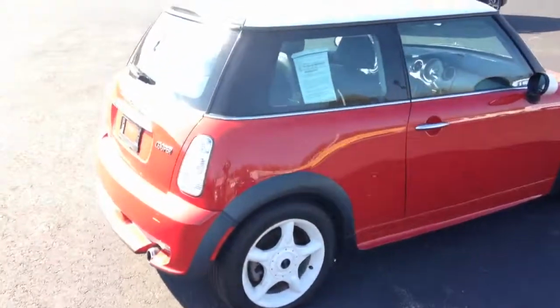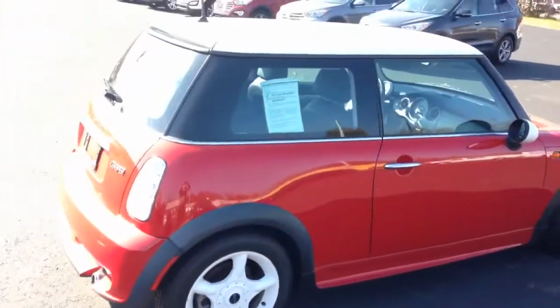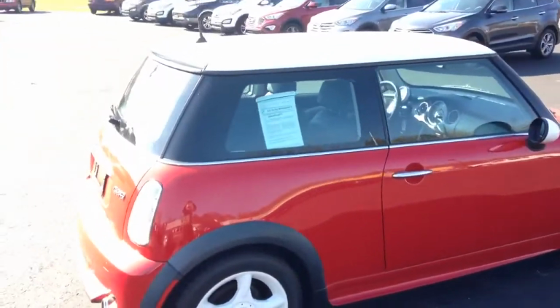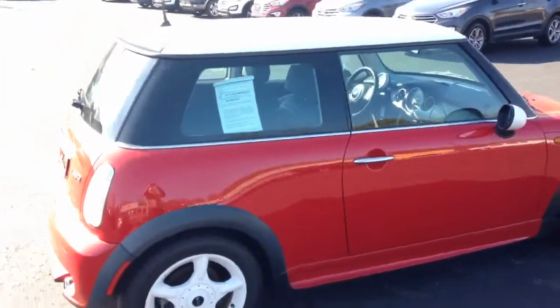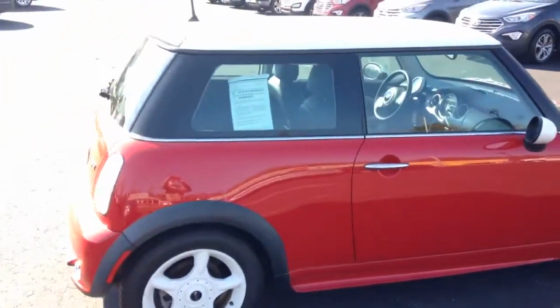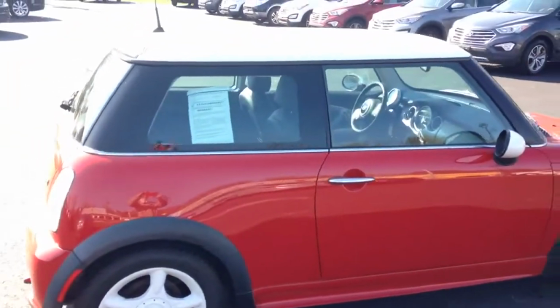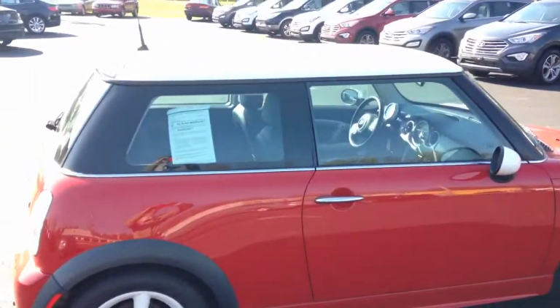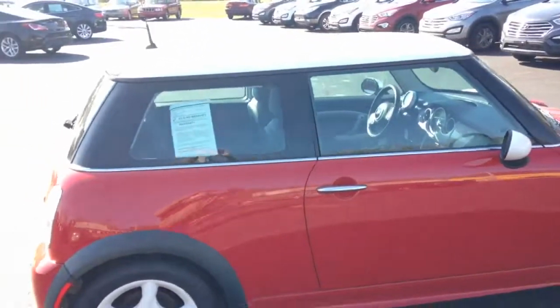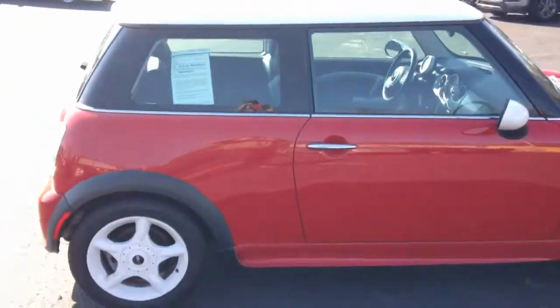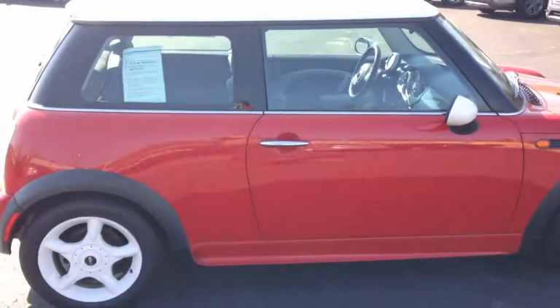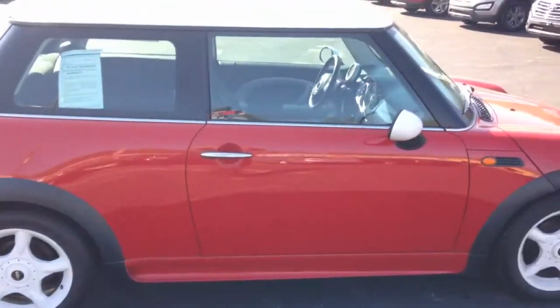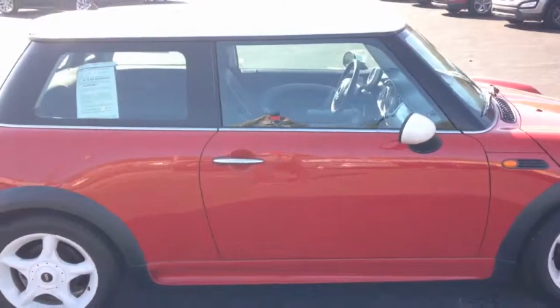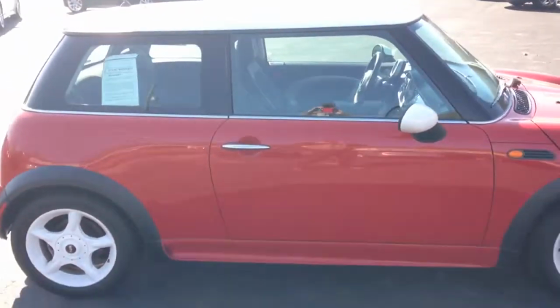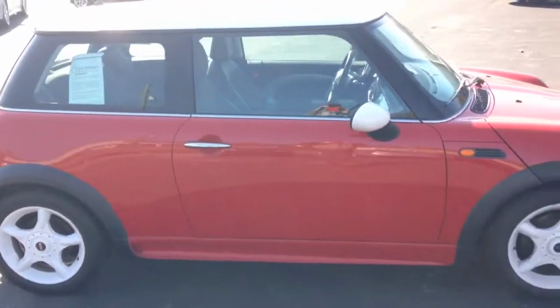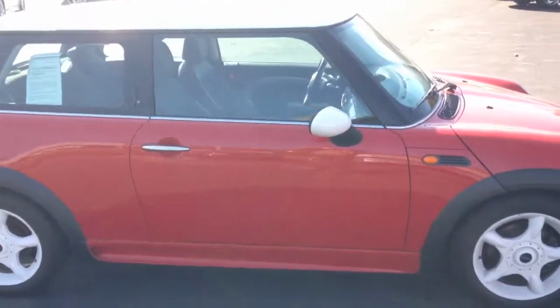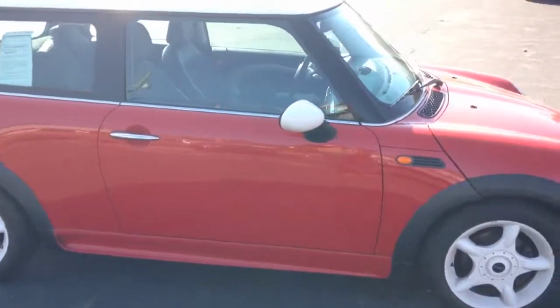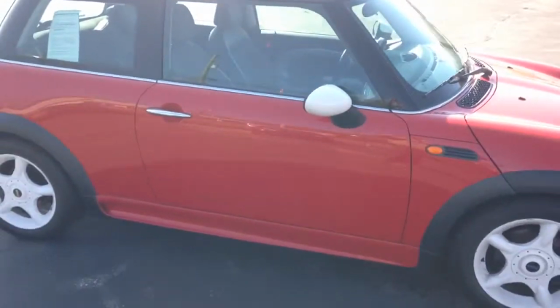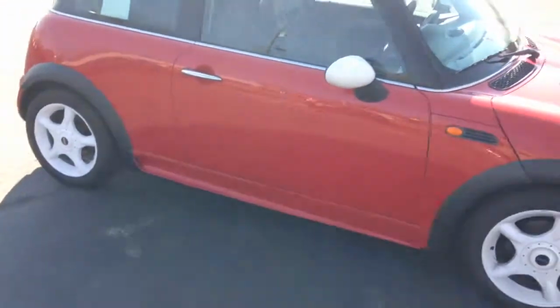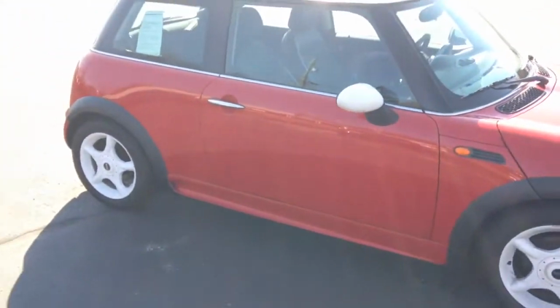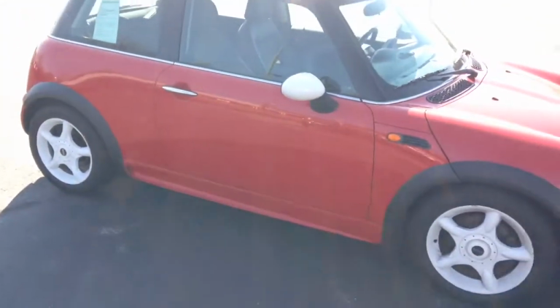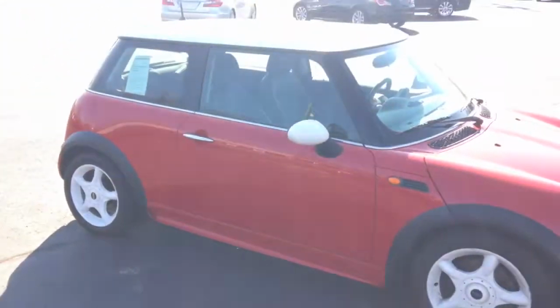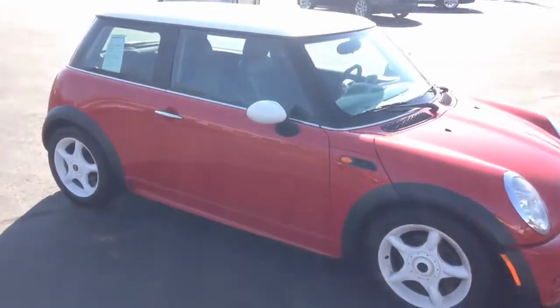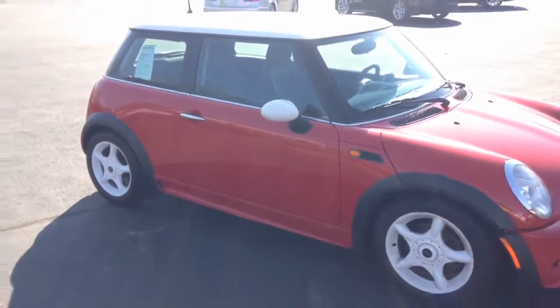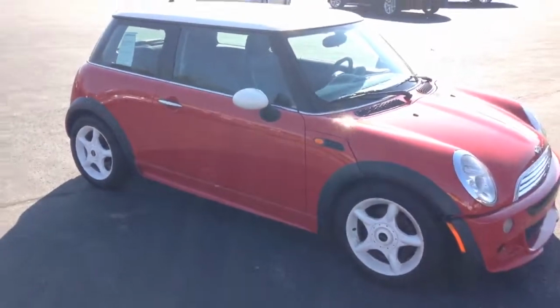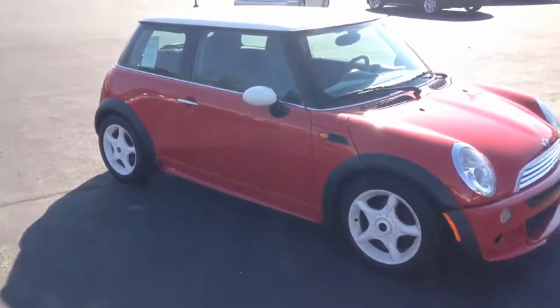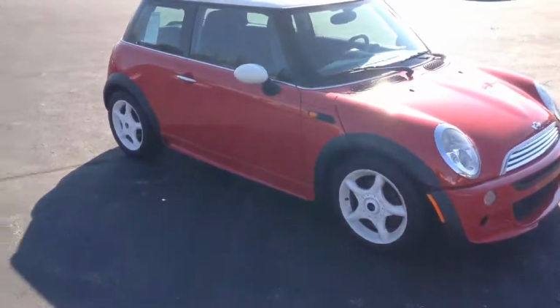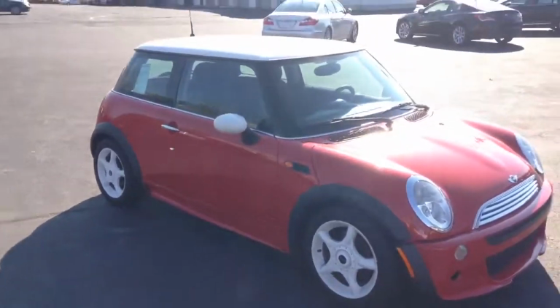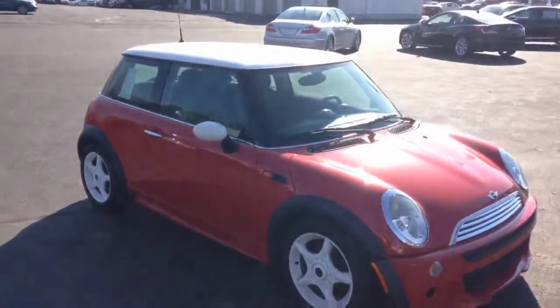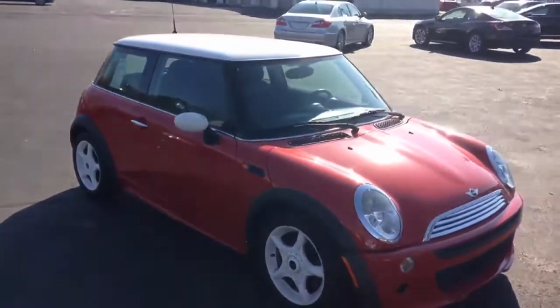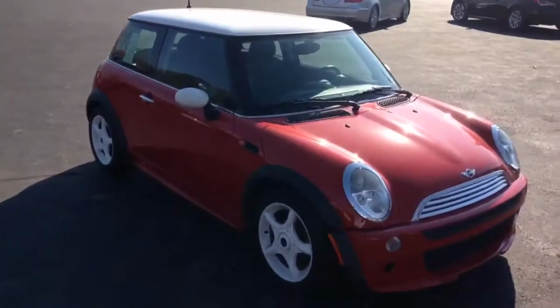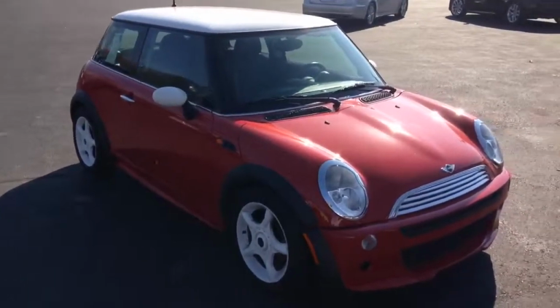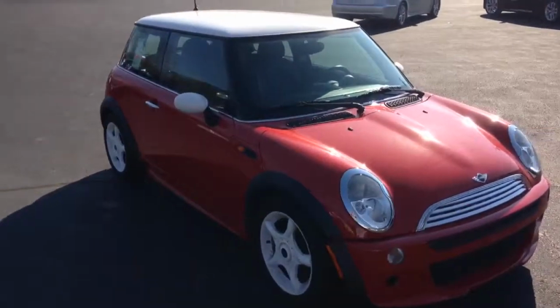As you can see, the two-tone — the top is white along with the white rims — with the red vehicle makes it stand out in the crowd and sets you apart from the other Mini Cooper drivers.